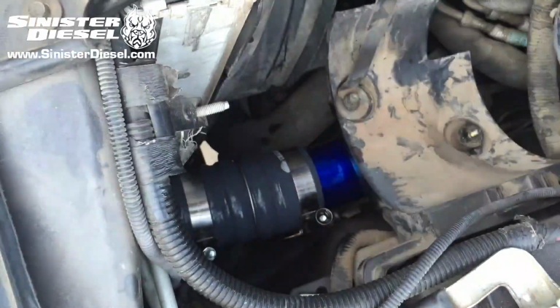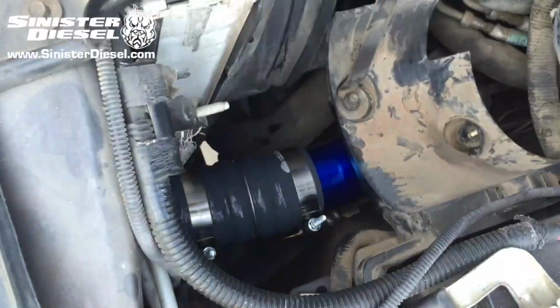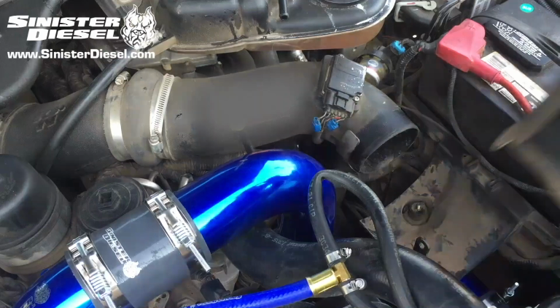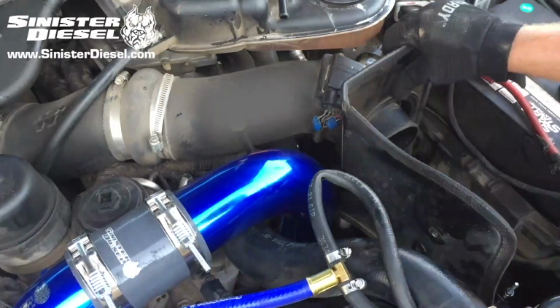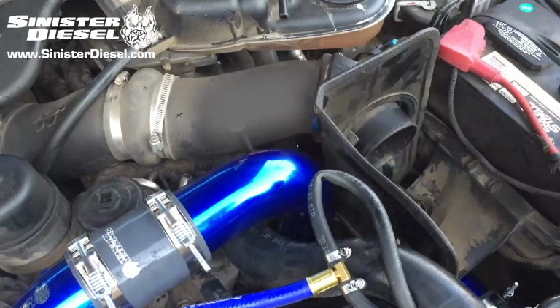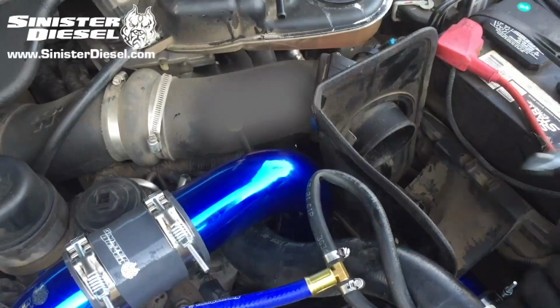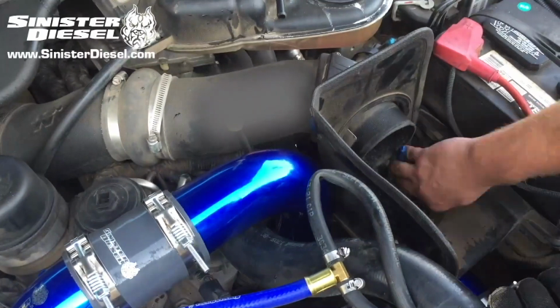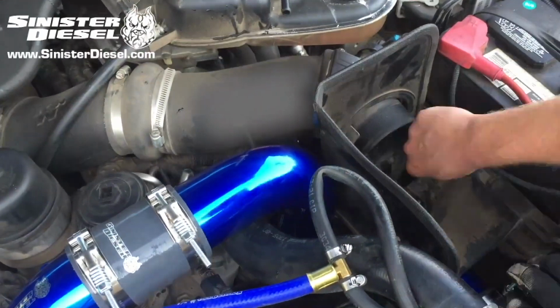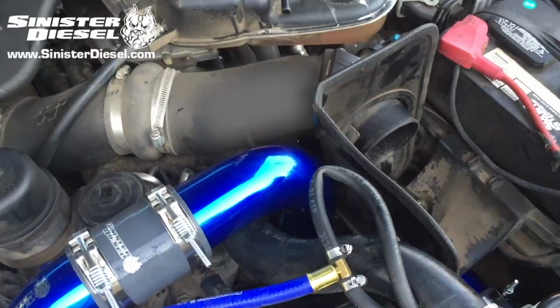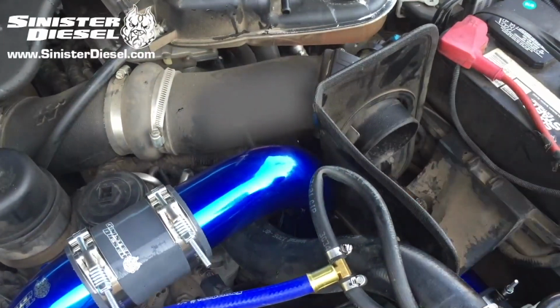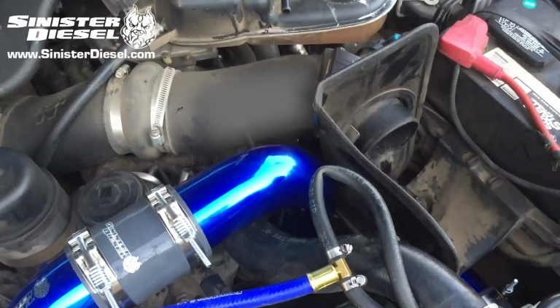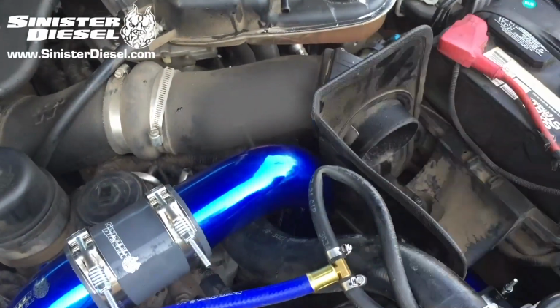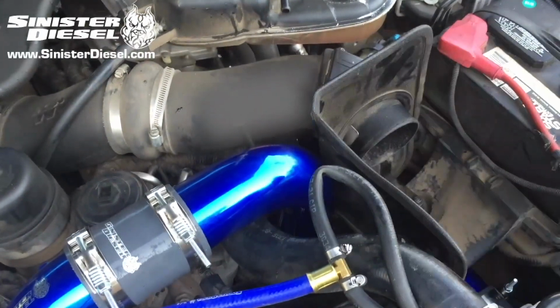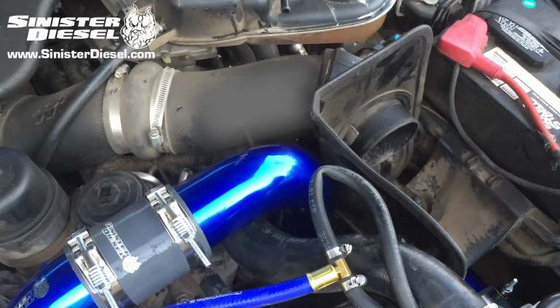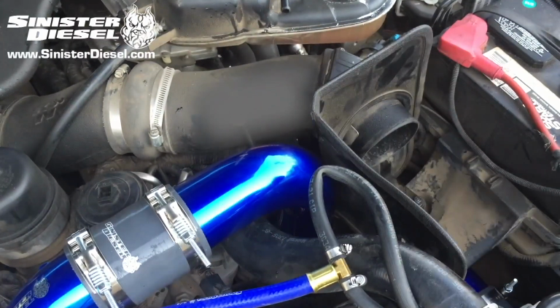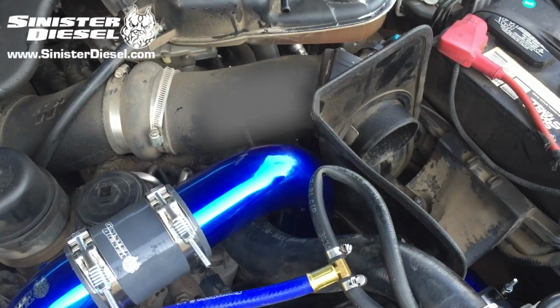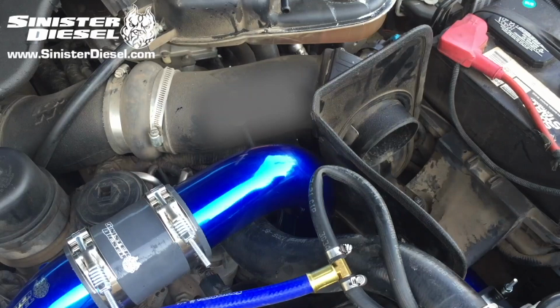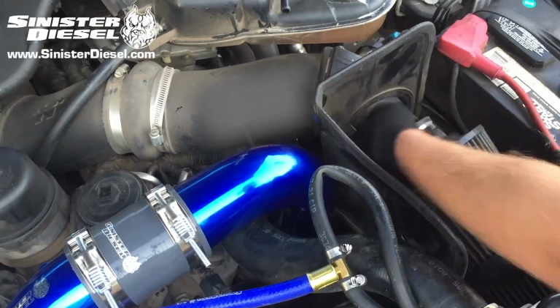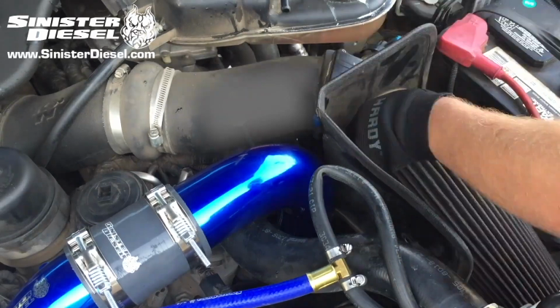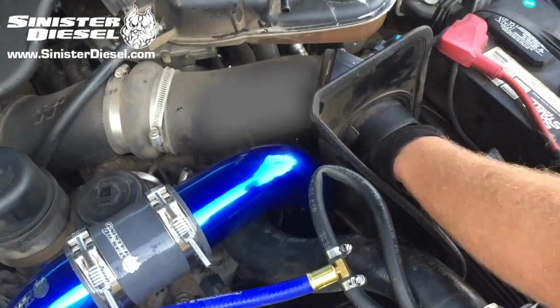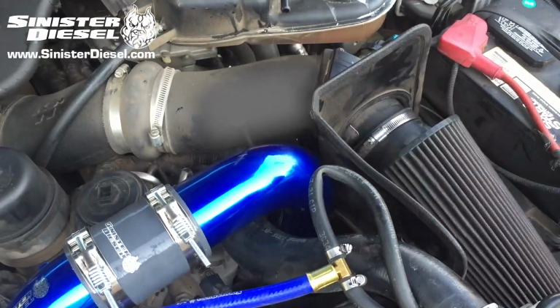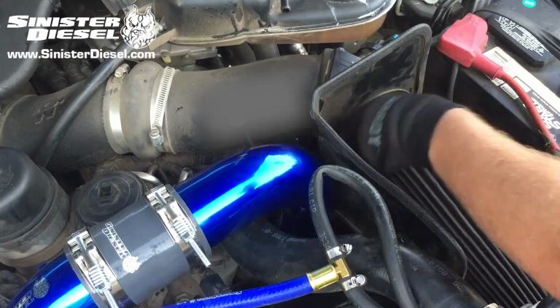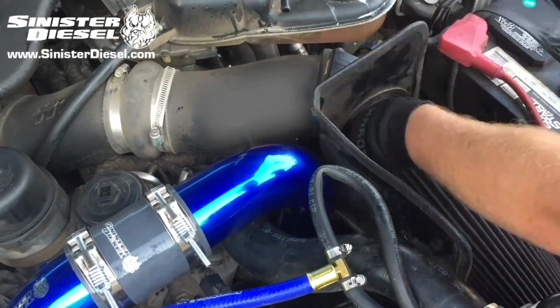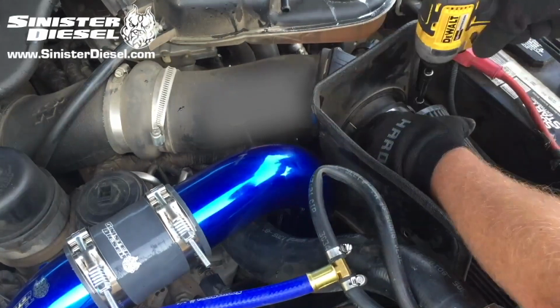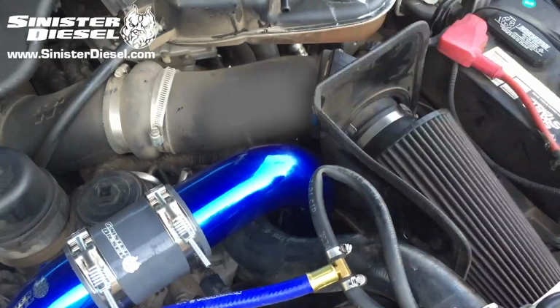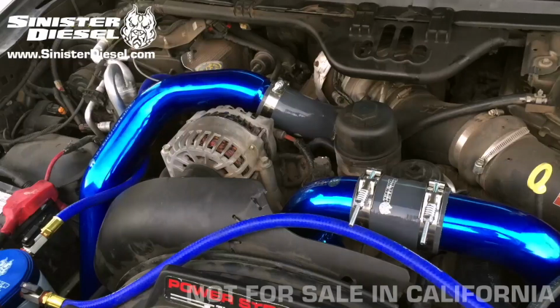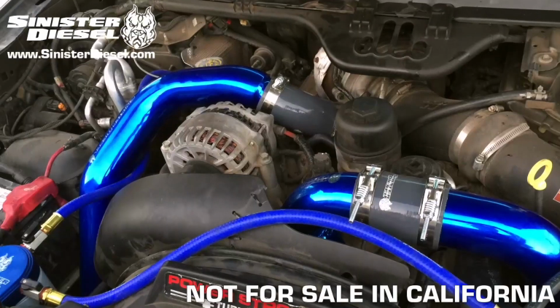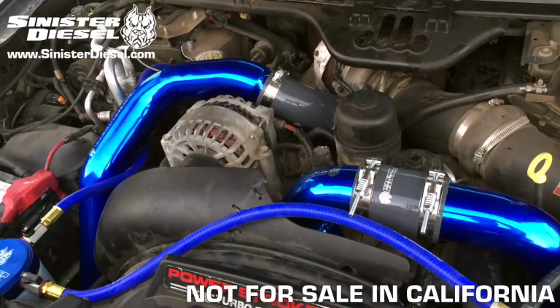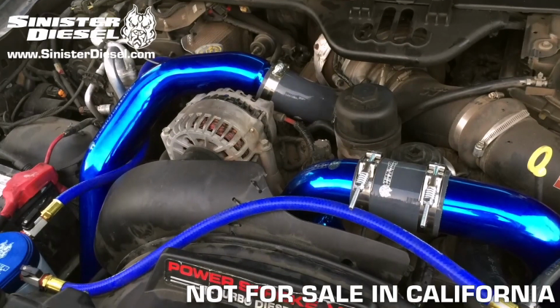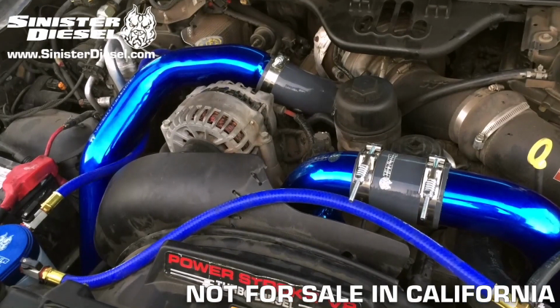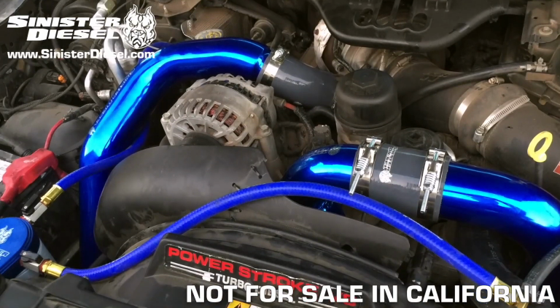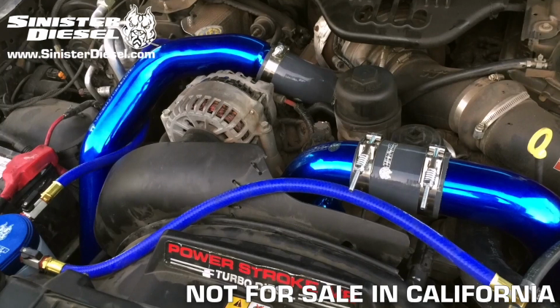Once the intercooler tubing boots are secure and the air filter housing is replaced, this installation is complete. This intake elbow by itself or with the Sinister intercooler piping kit looks great on any truck.